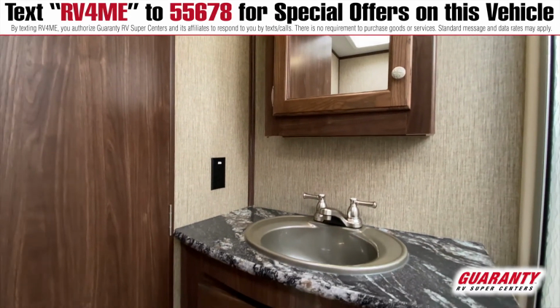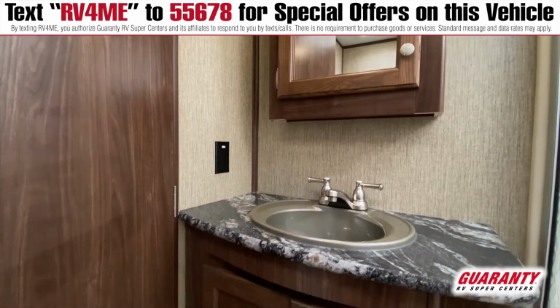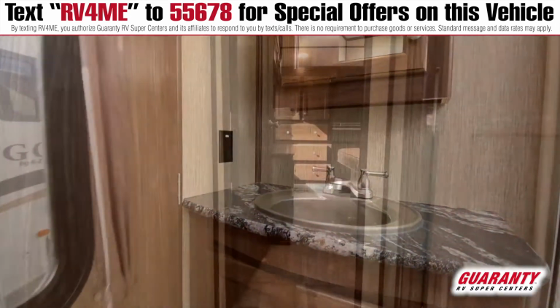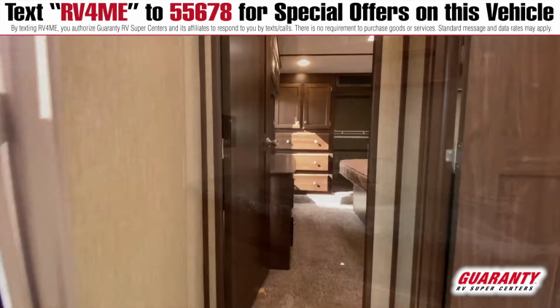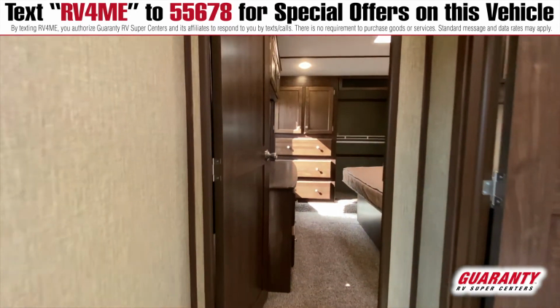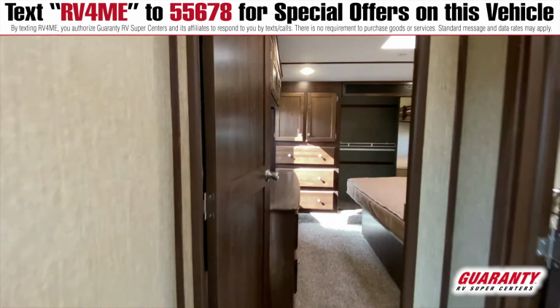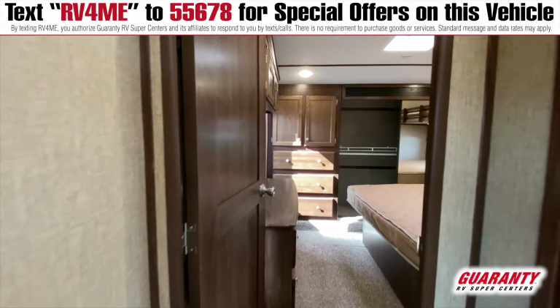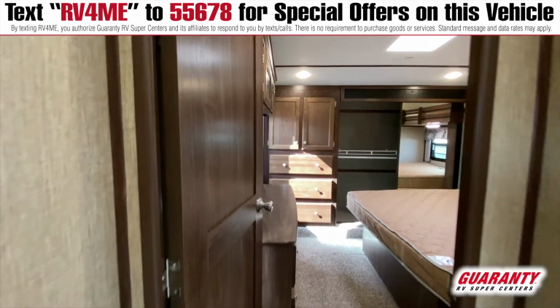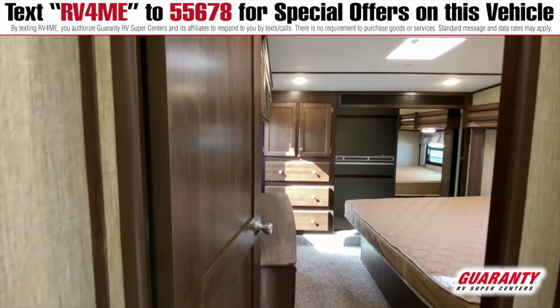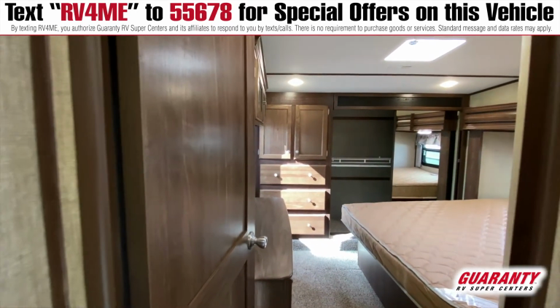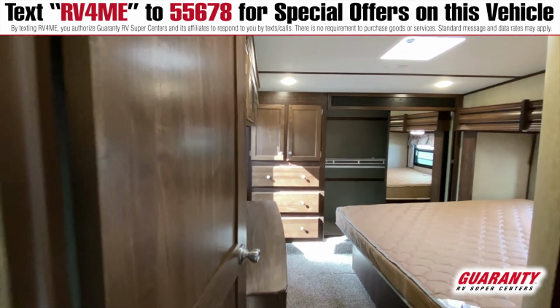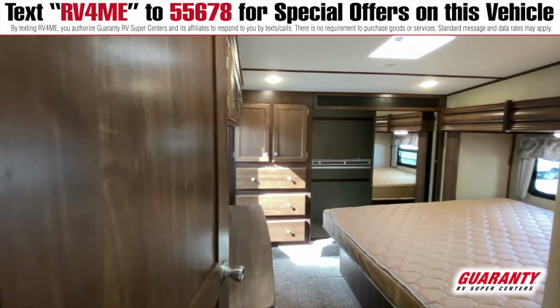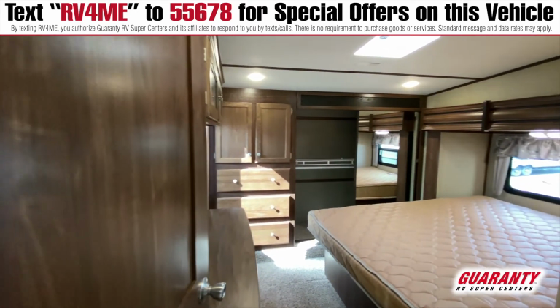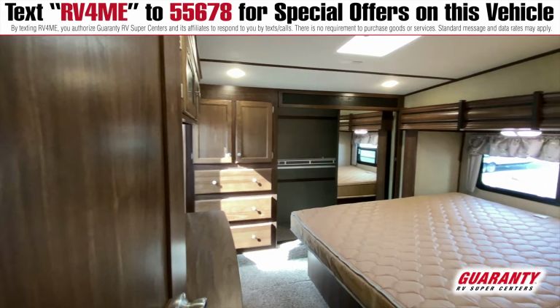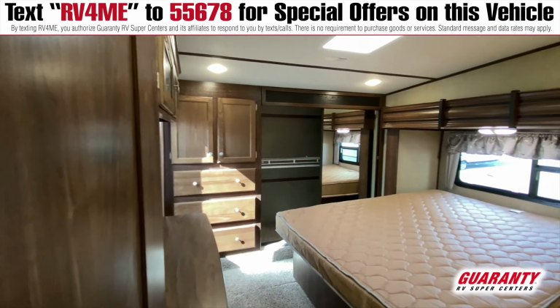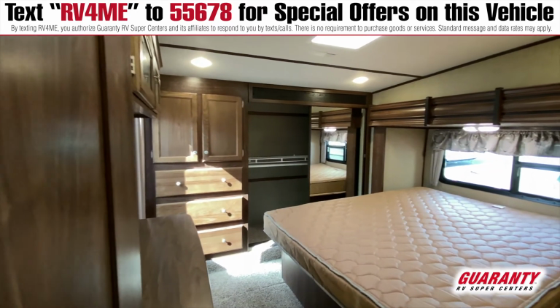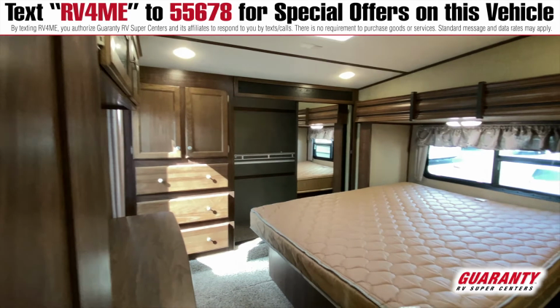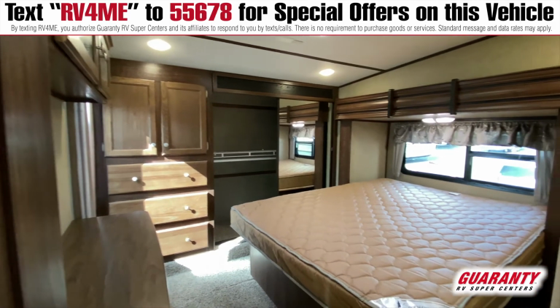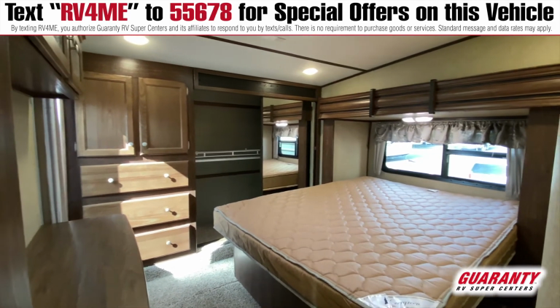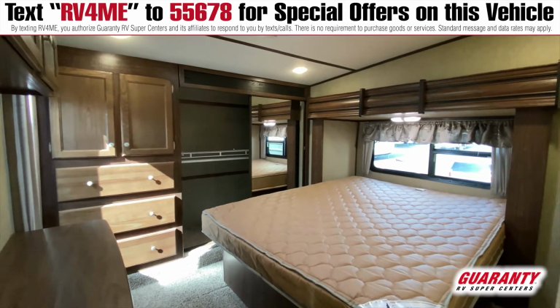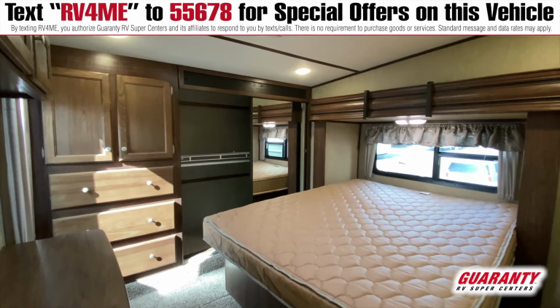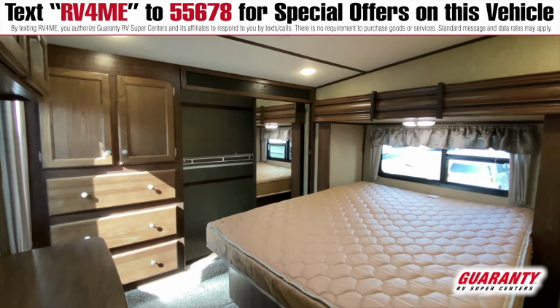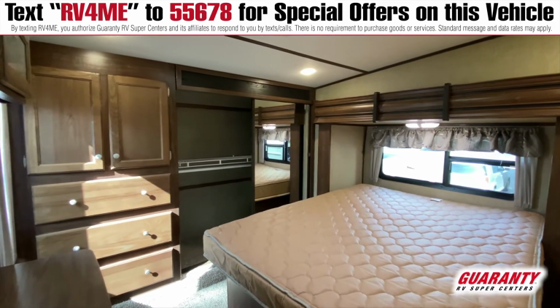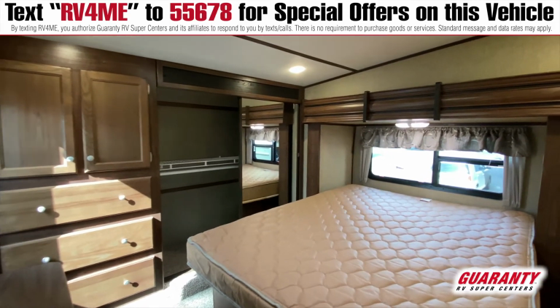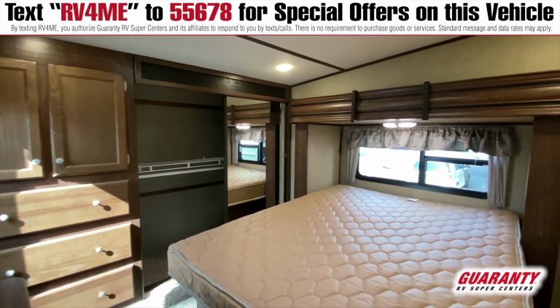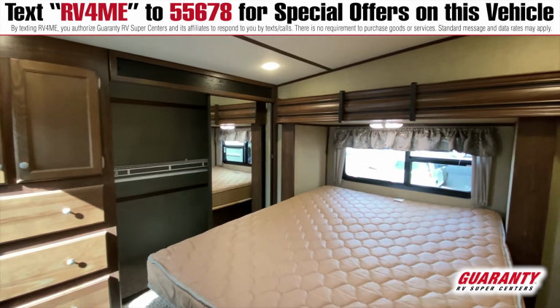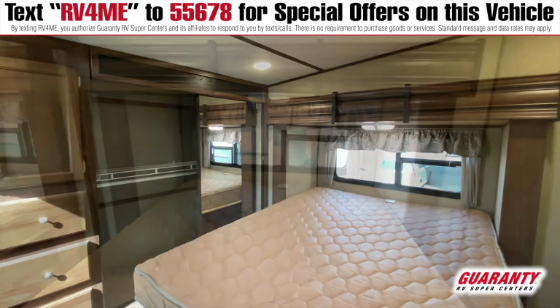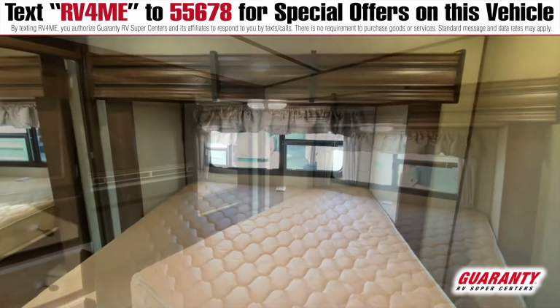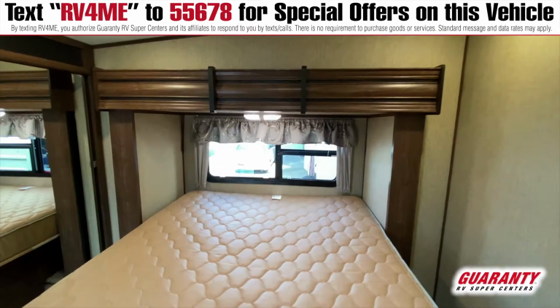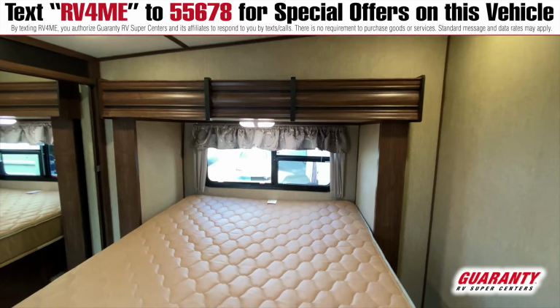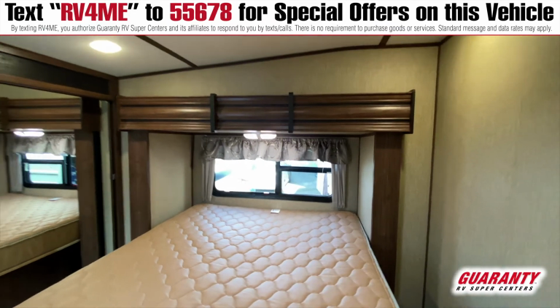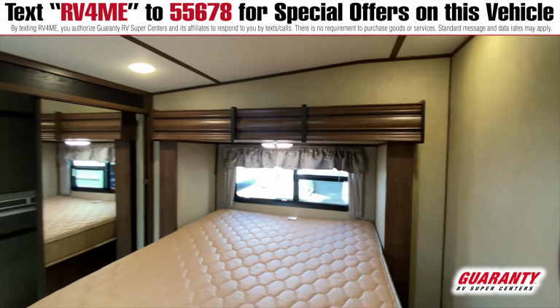And then the bedroom is a bonus — it's got the bedroom in the slide, which gives us the front wardrobe, which is fabulous, plus all the built-in drawers on the left and right, and all the built-in drawers on the cabinet across the end of the bed as a slide out as well.